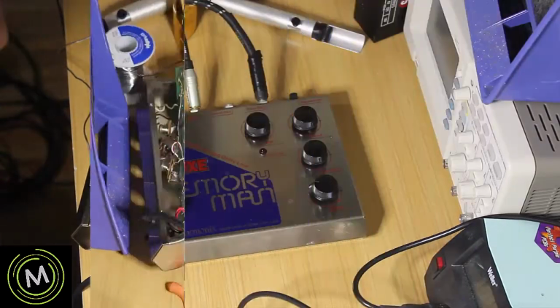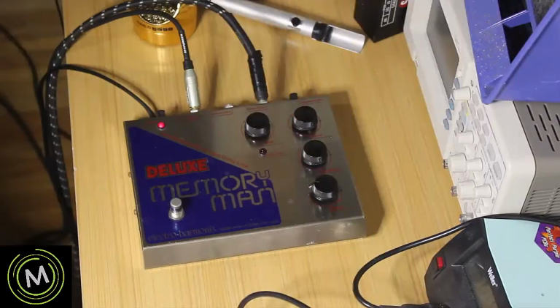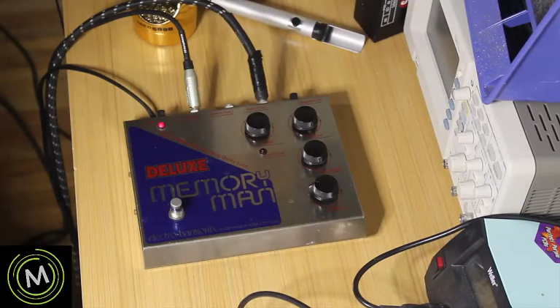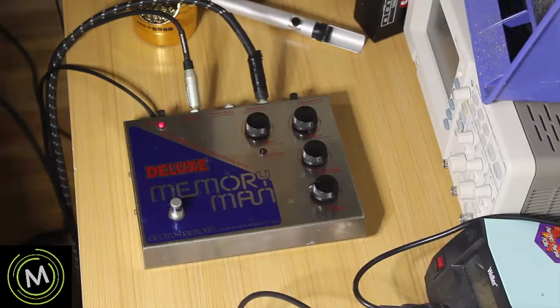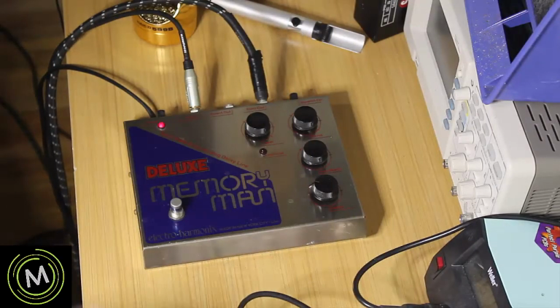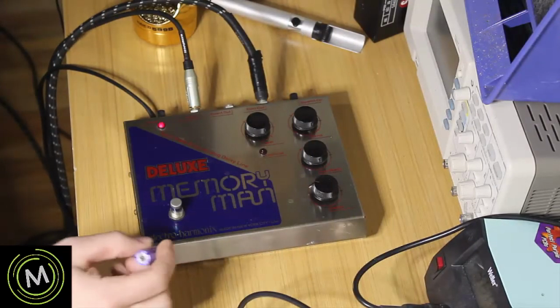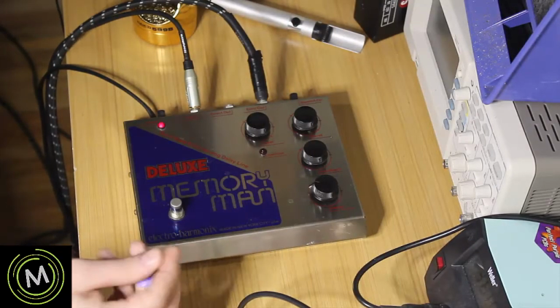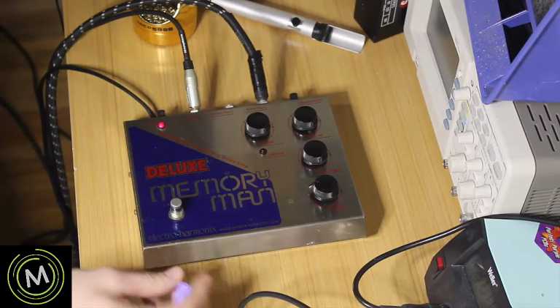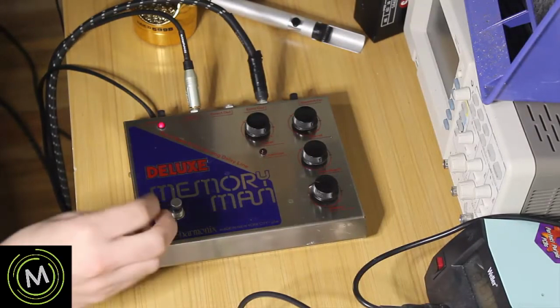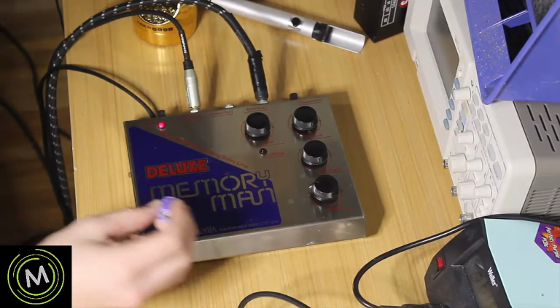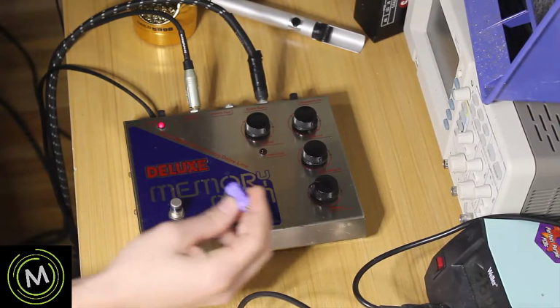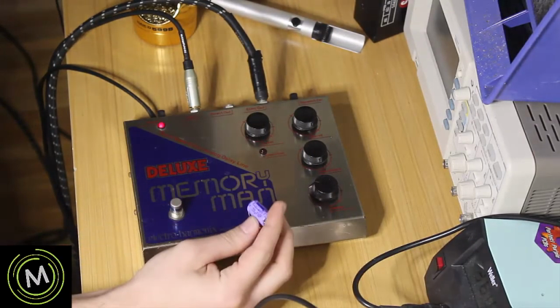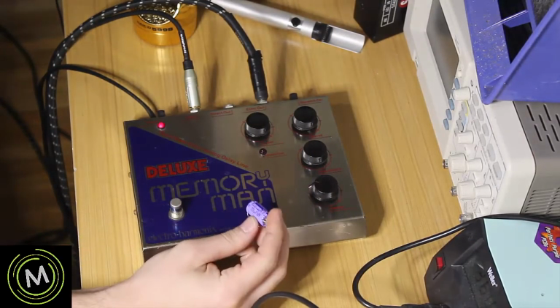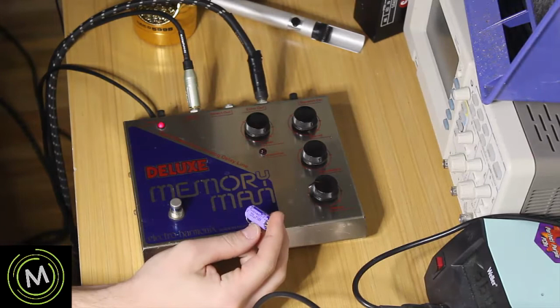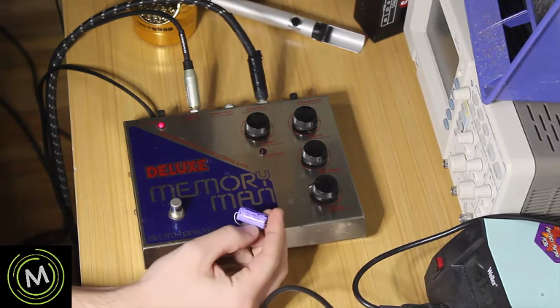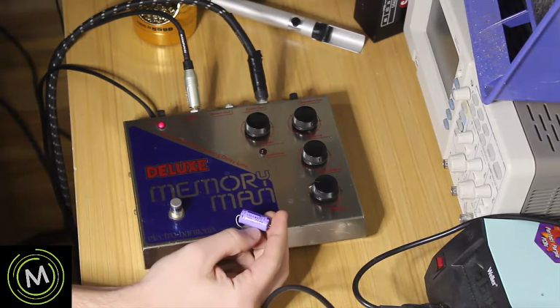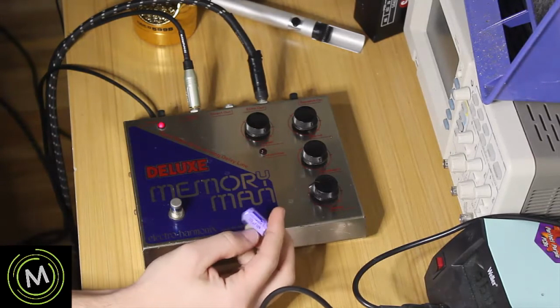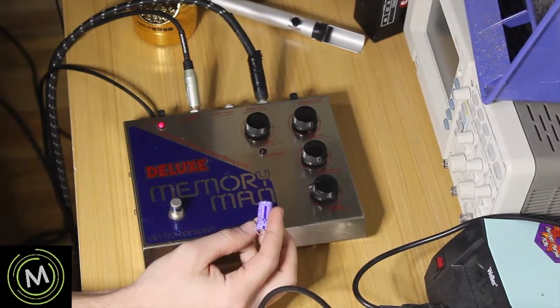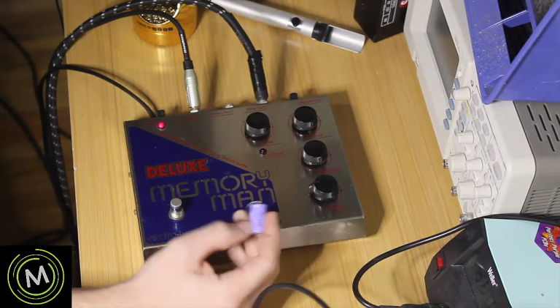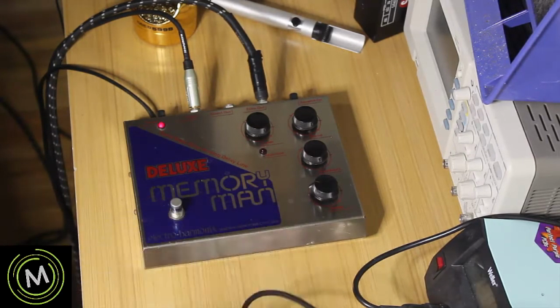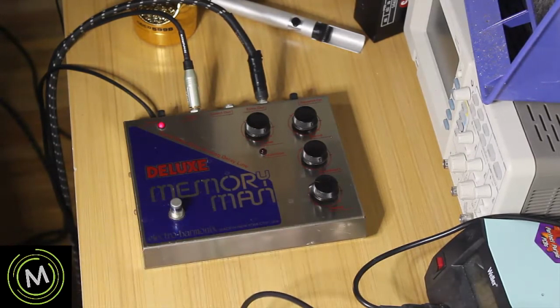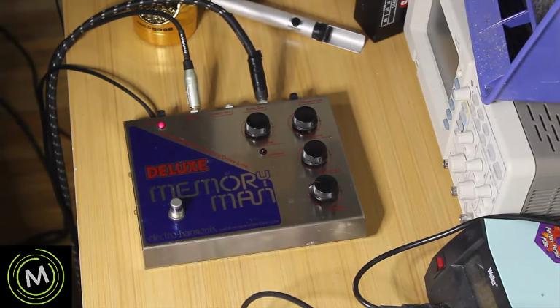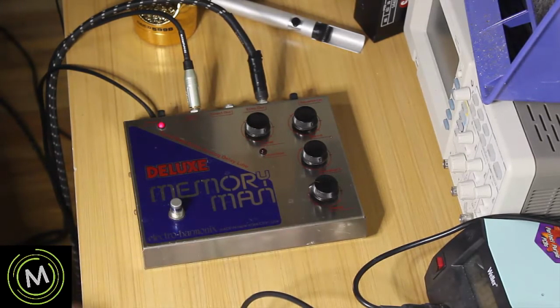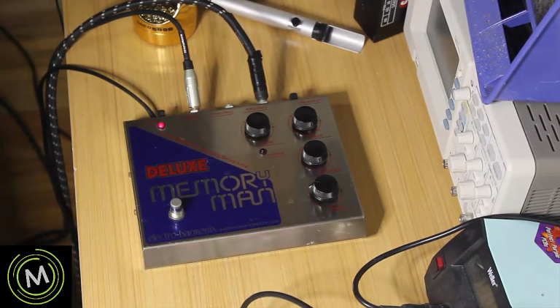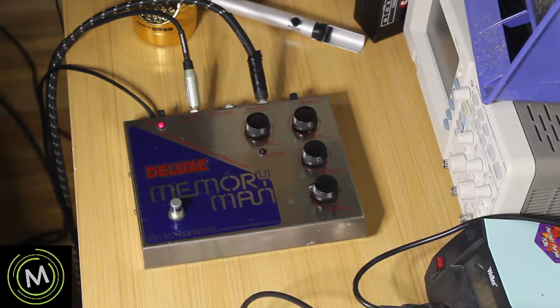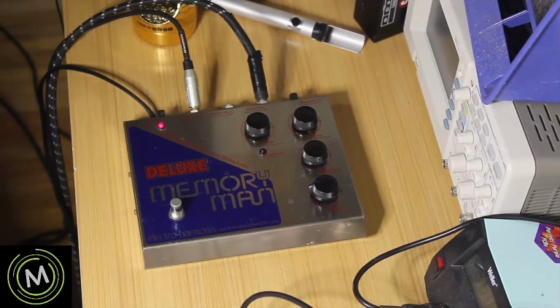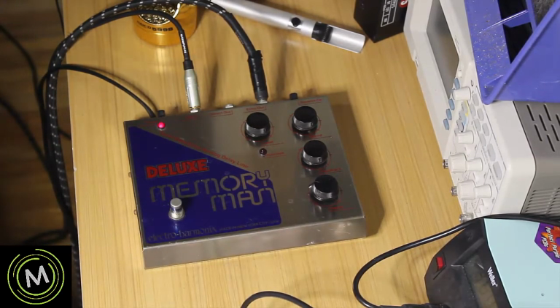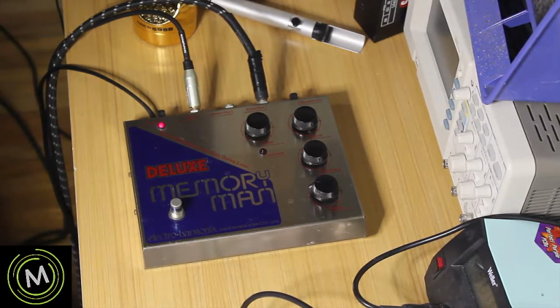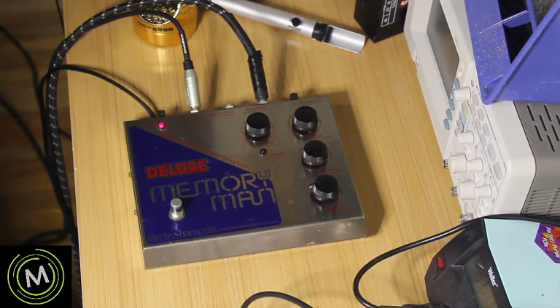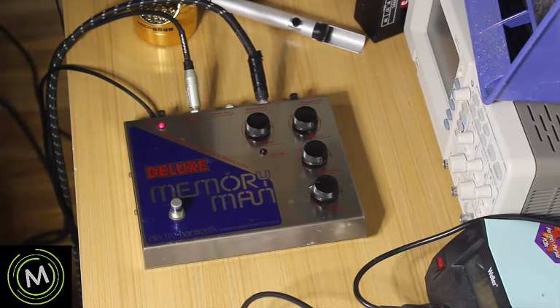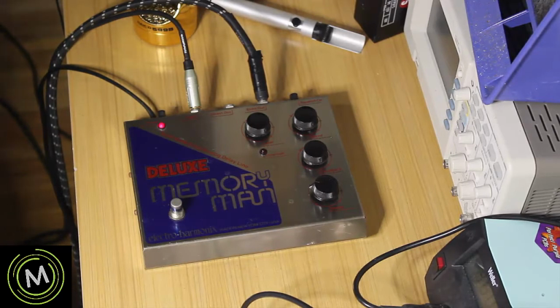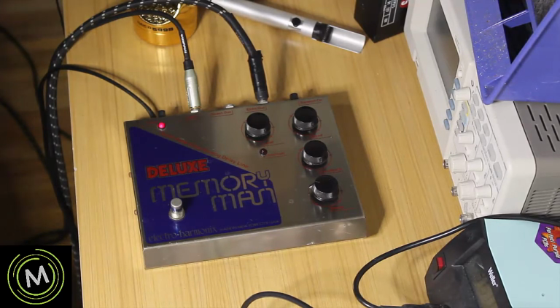It looks like I only had to replace the 220 microfarad, 50 volt capacitor, and it sounds fine now.